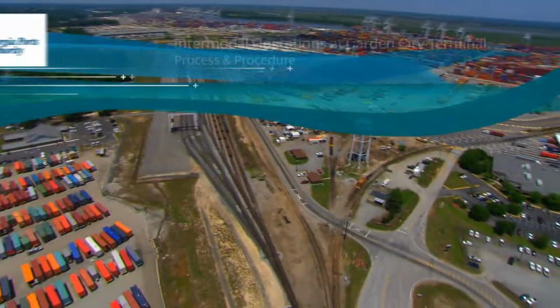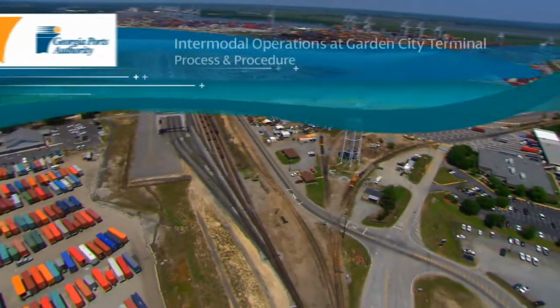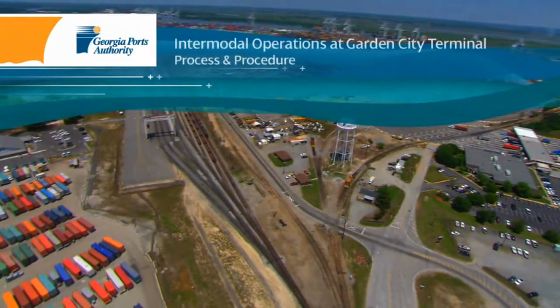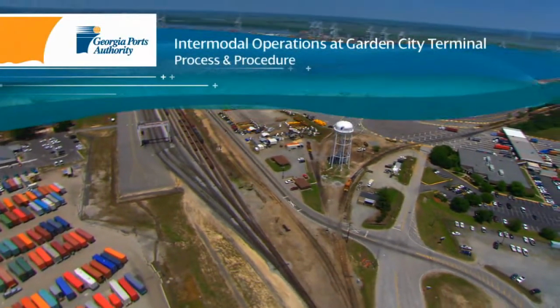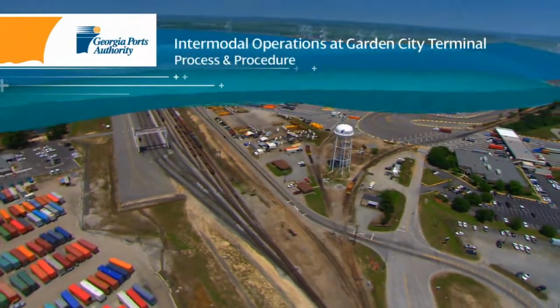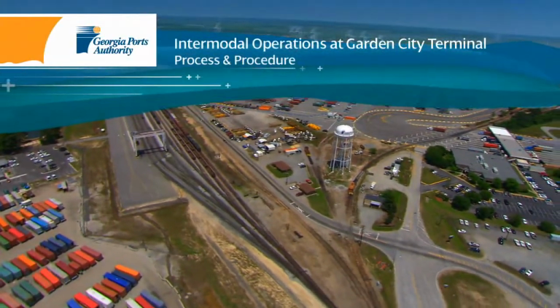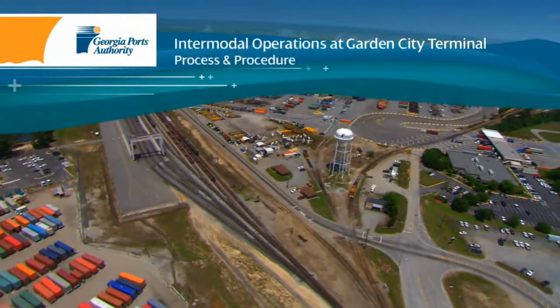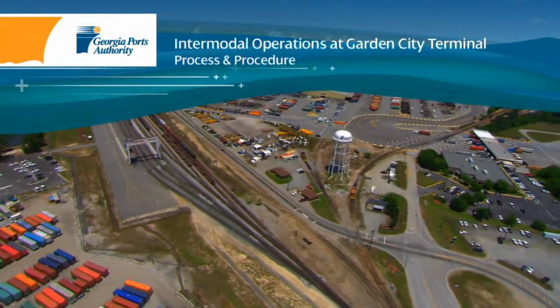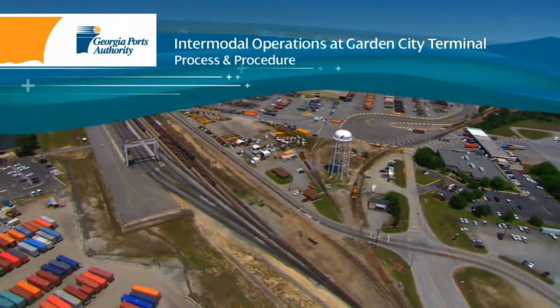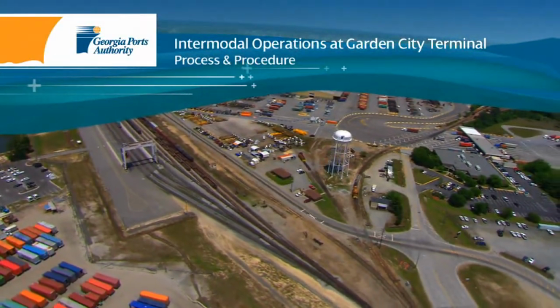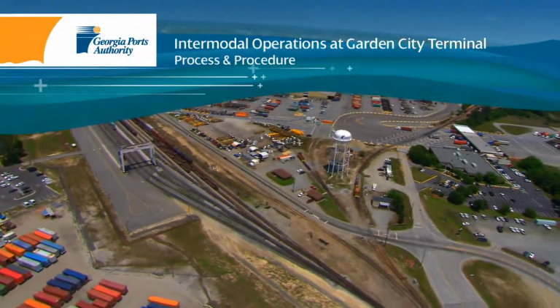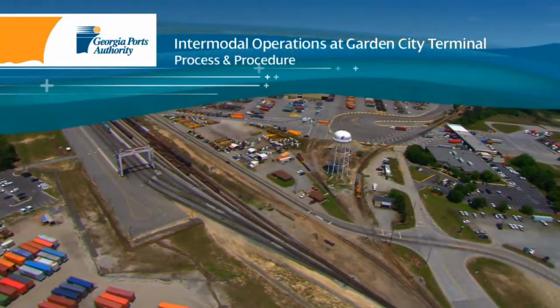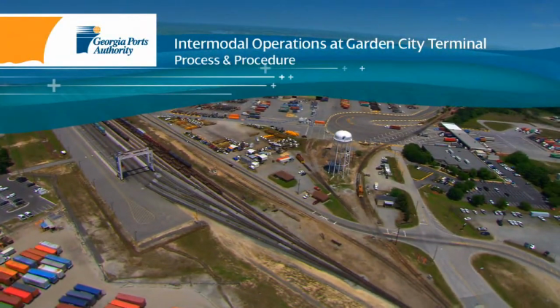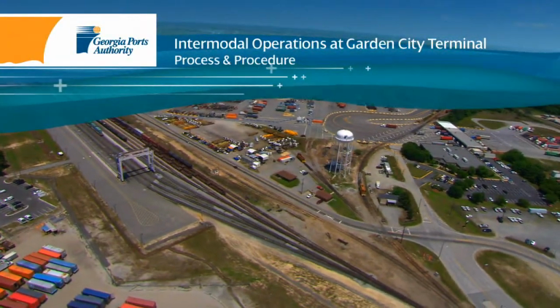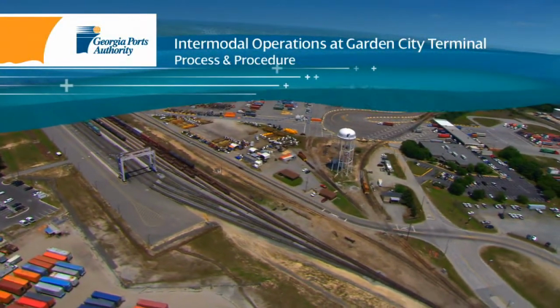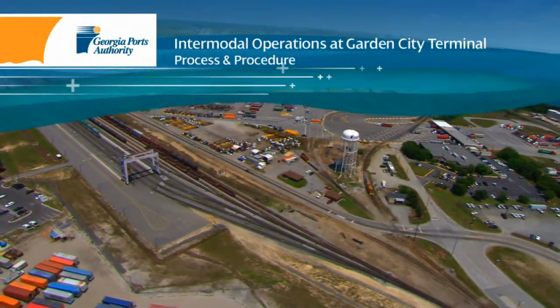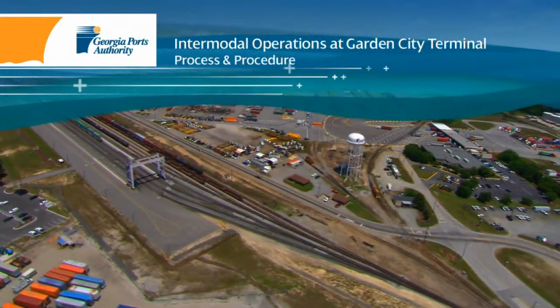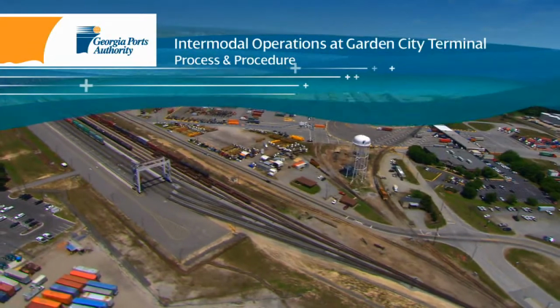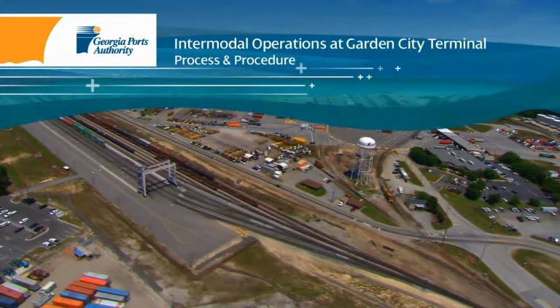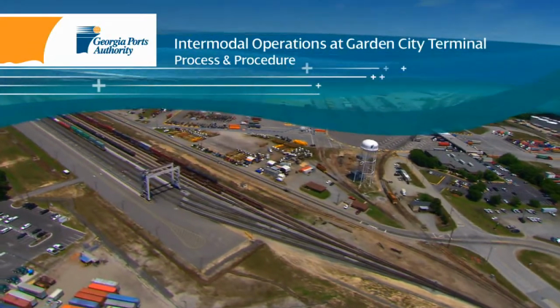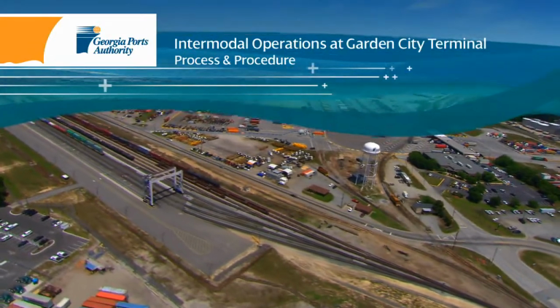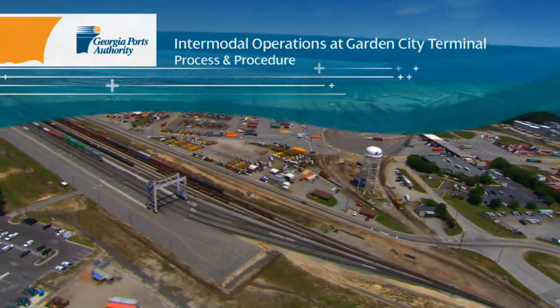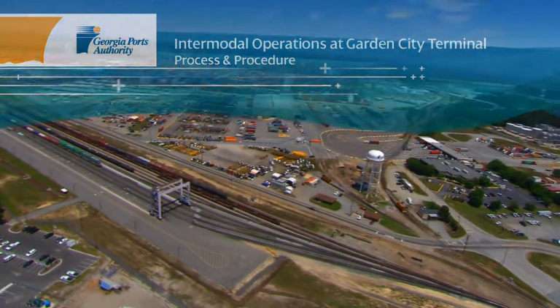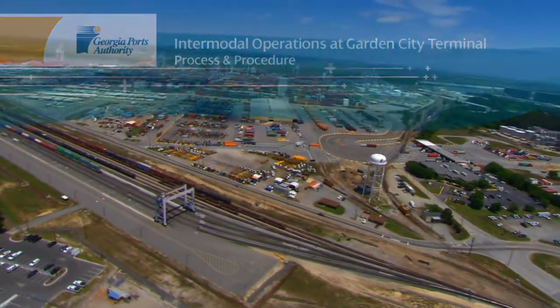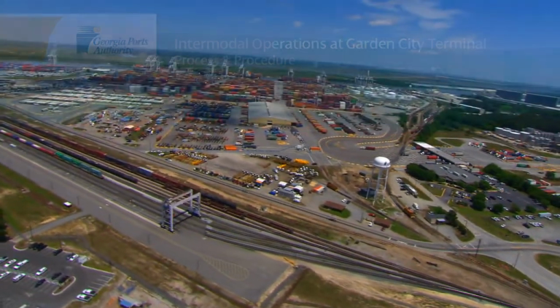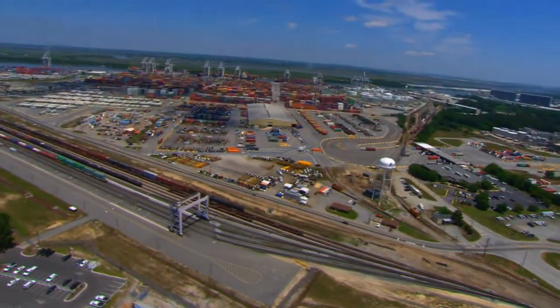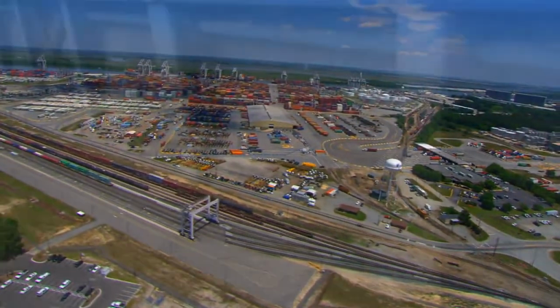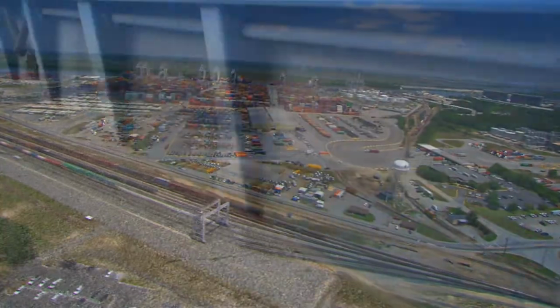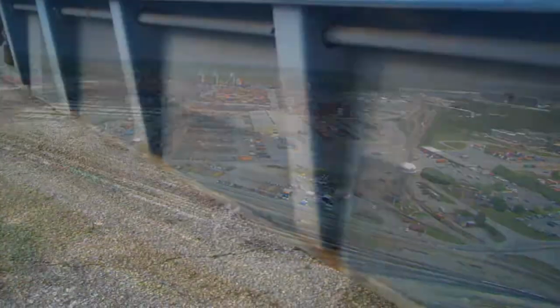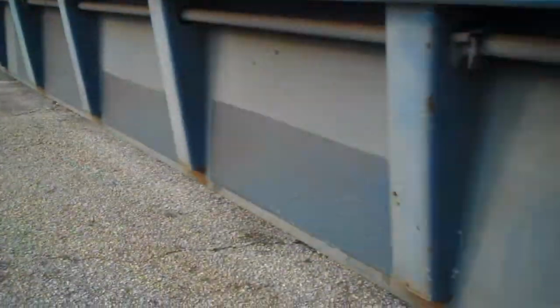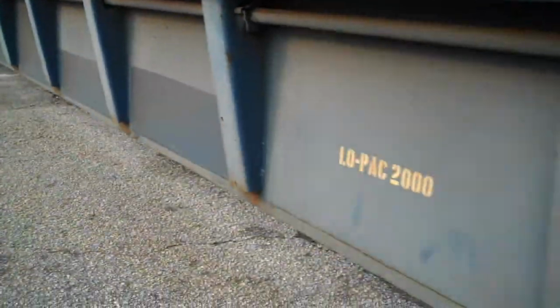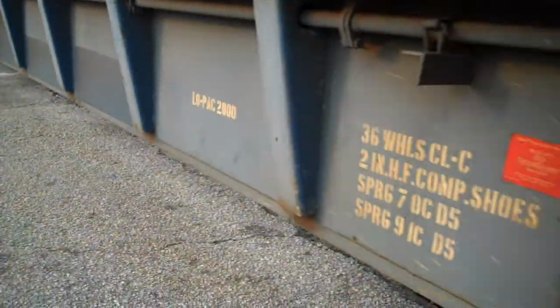With the Georgia Ports Authority serving as a southeast primary gateway to 44% of U.S. consumers, rail is key to its operations.